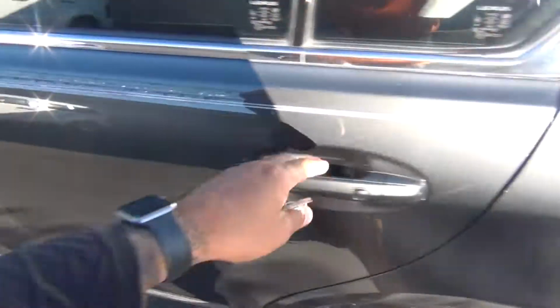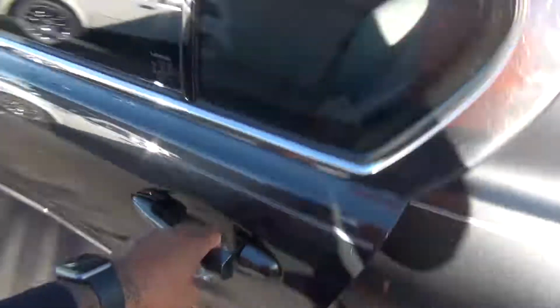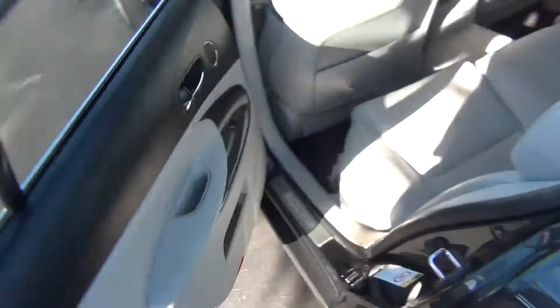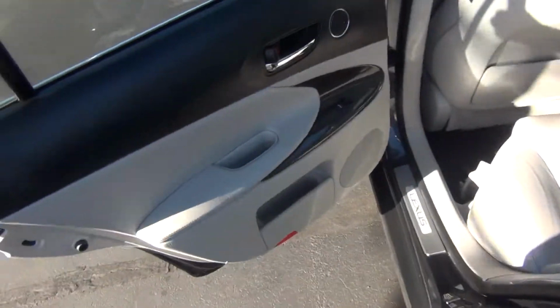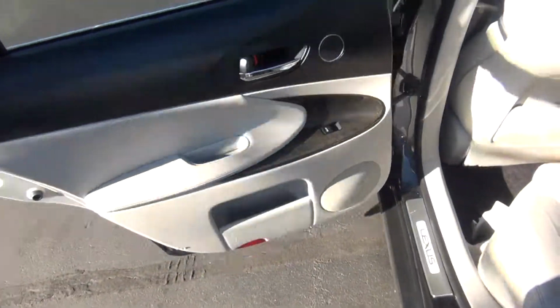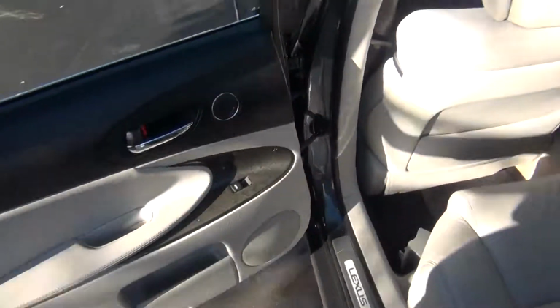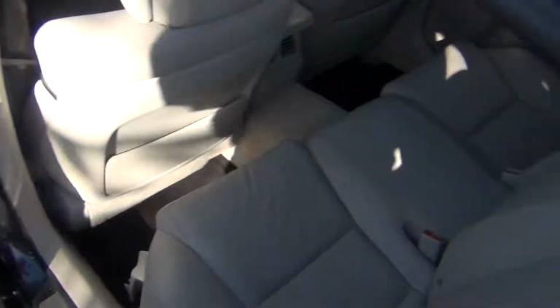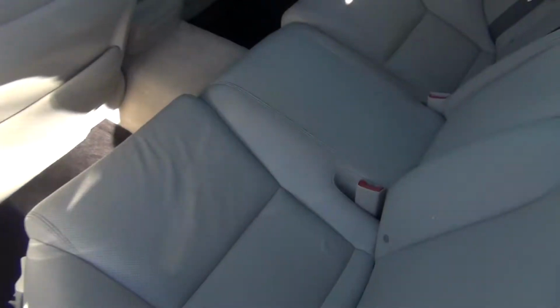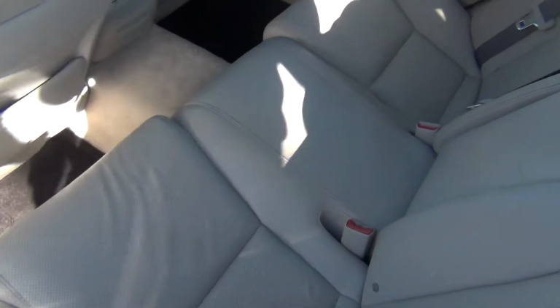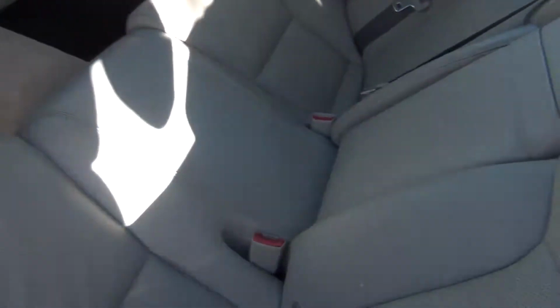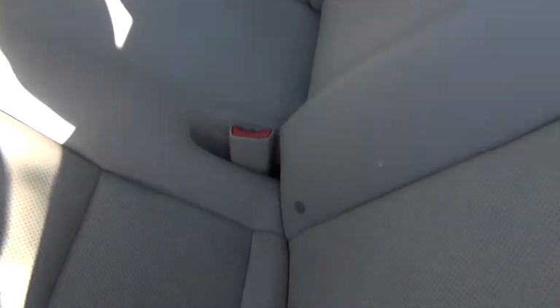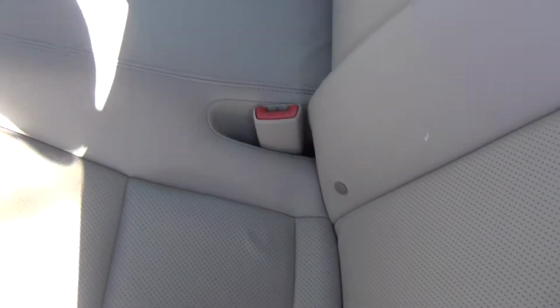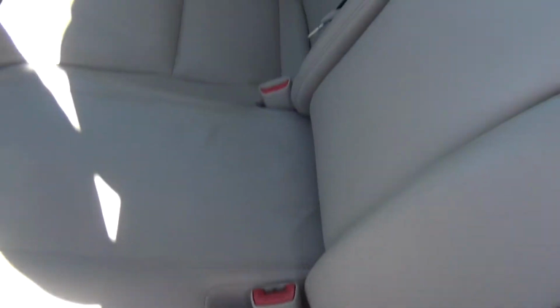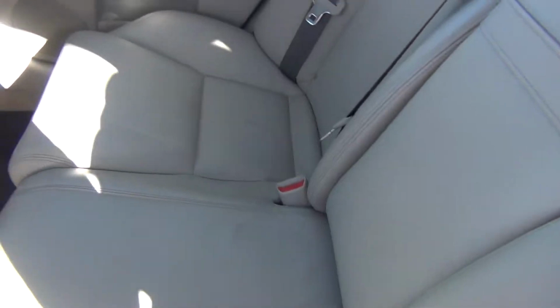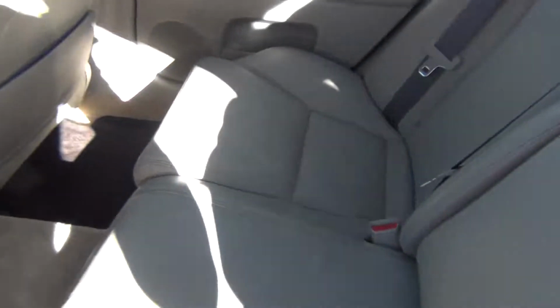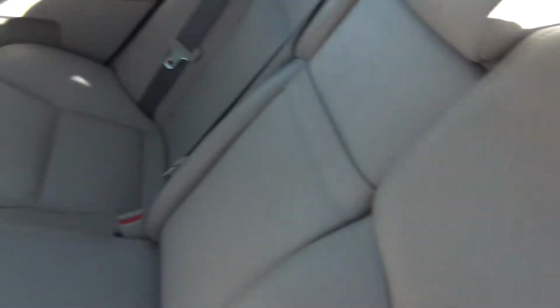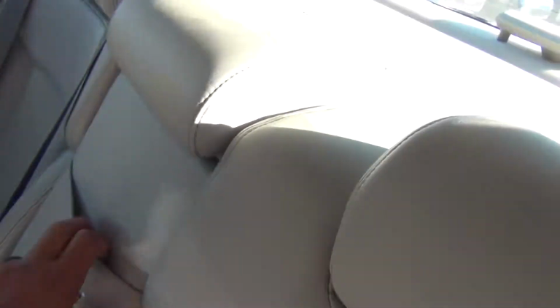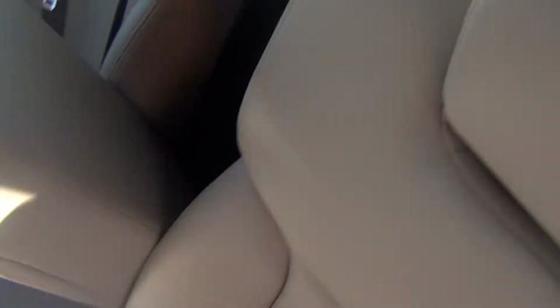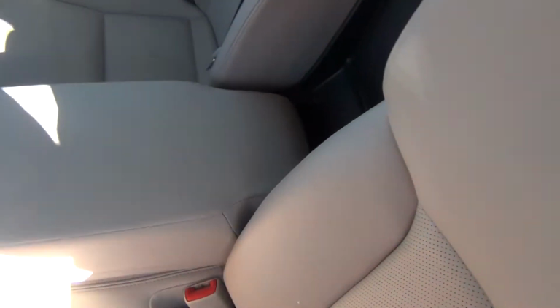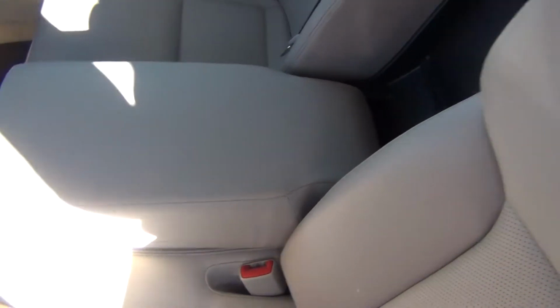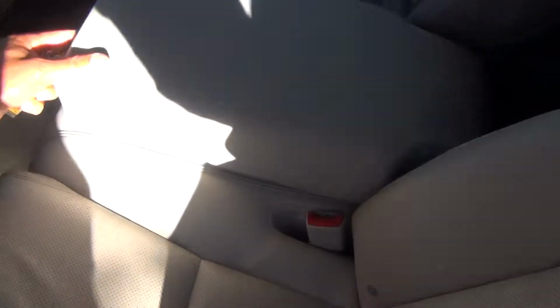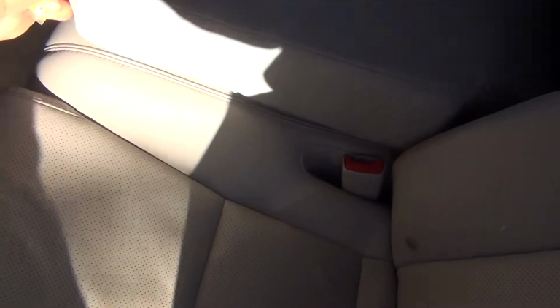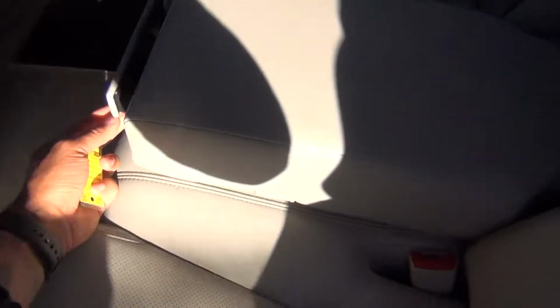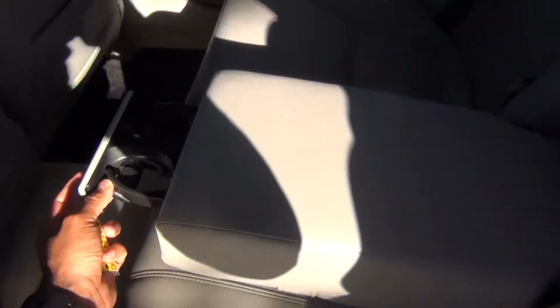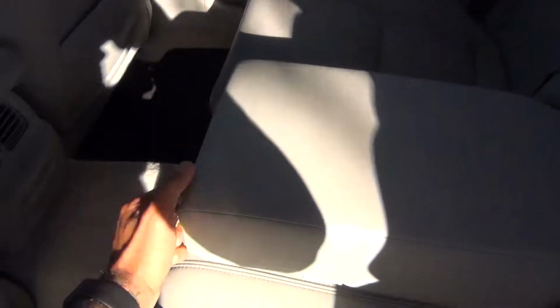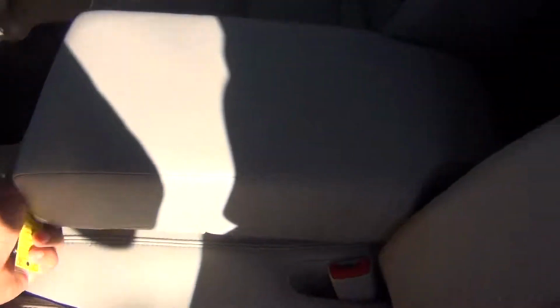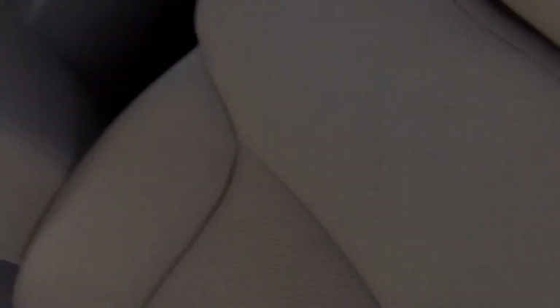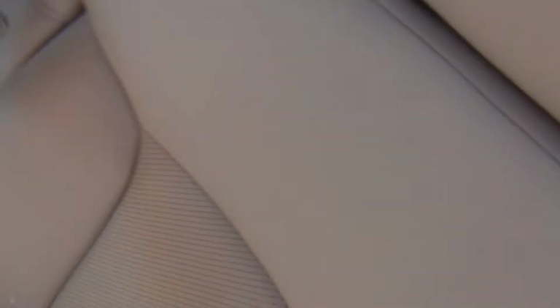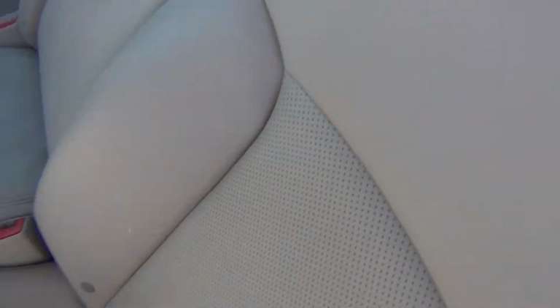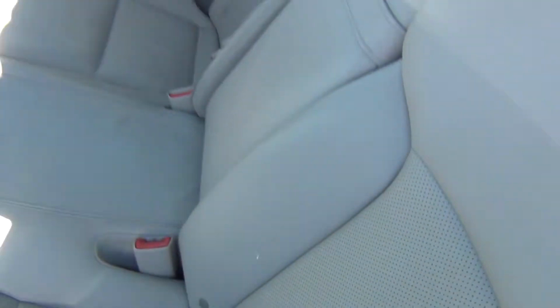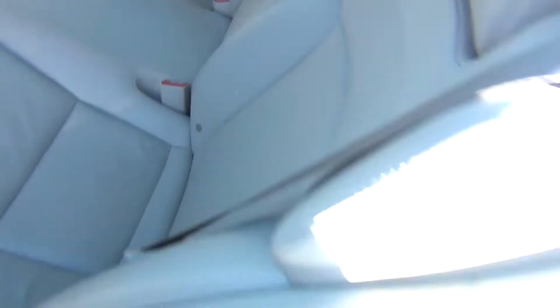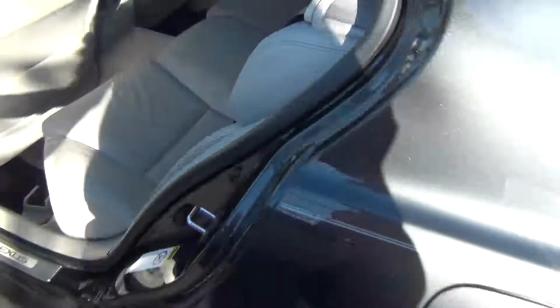Go ahead and look in the back seats — you can see they're in excellent shape as well, looks like they've never even been sat in. Pull-down armrest with cup holders that pop out, and connections for your car seats.